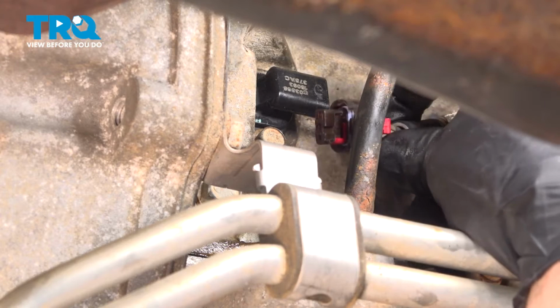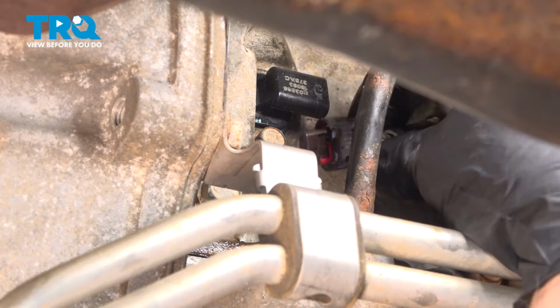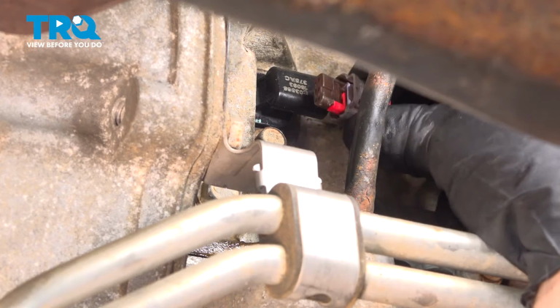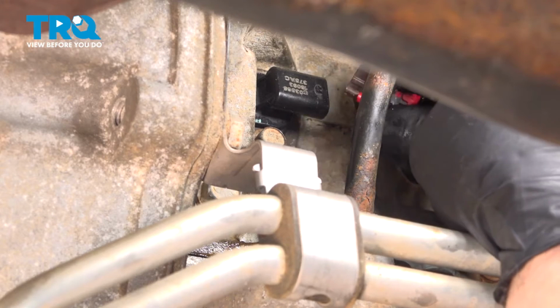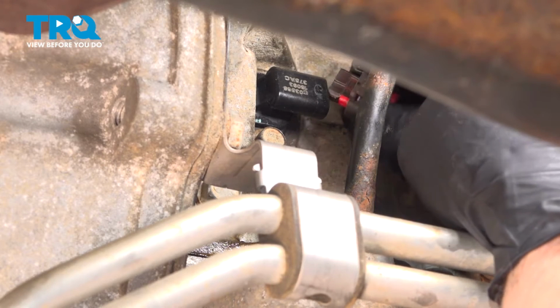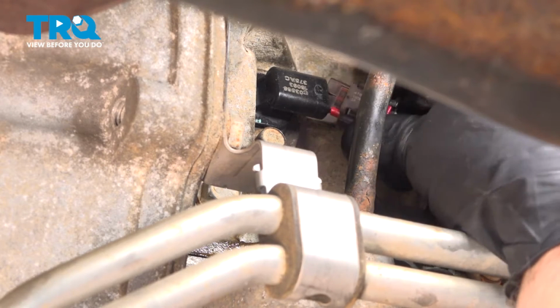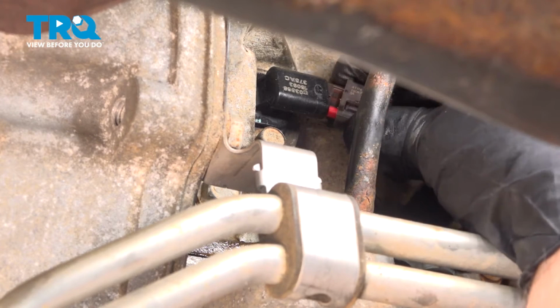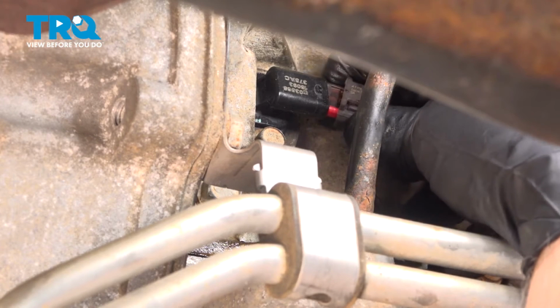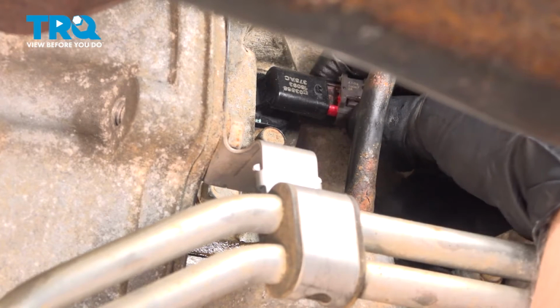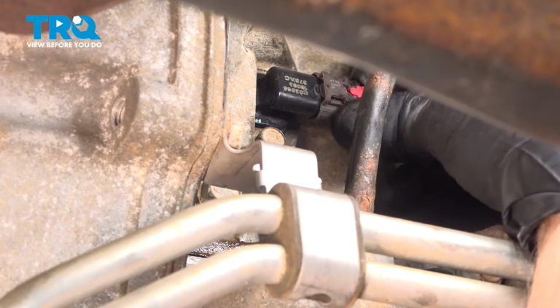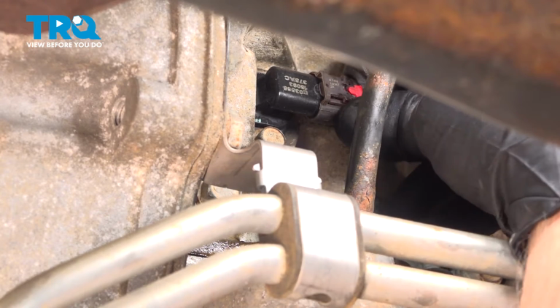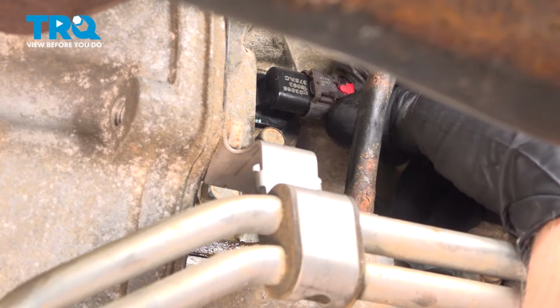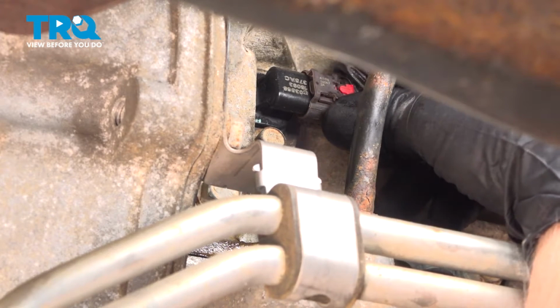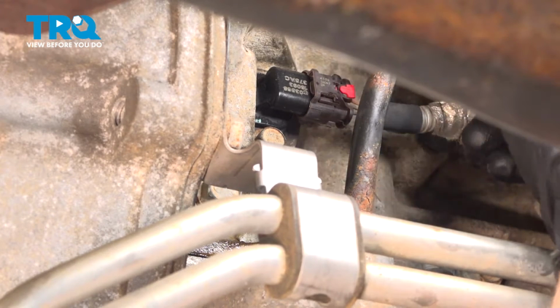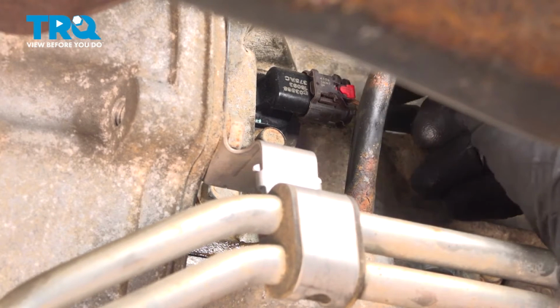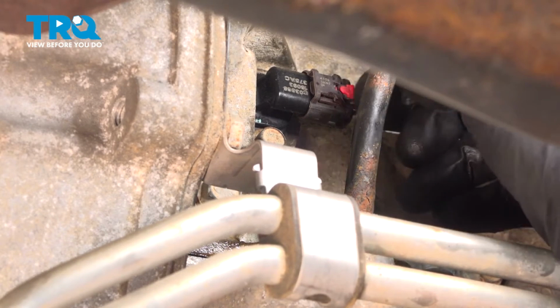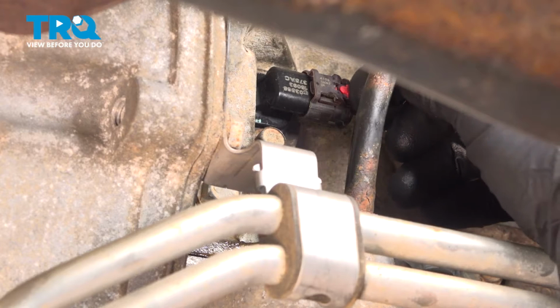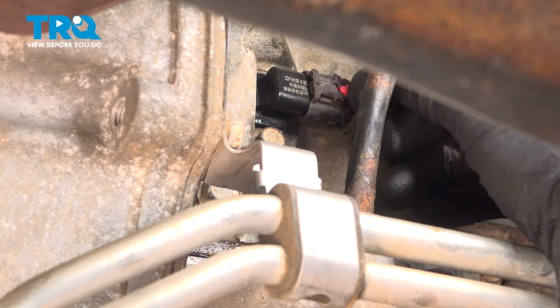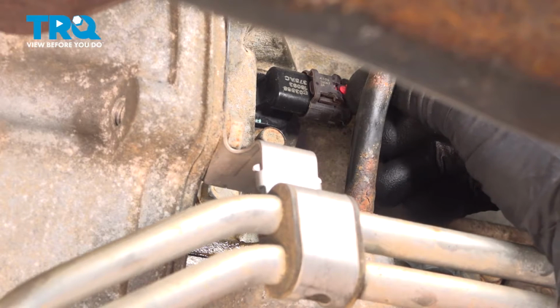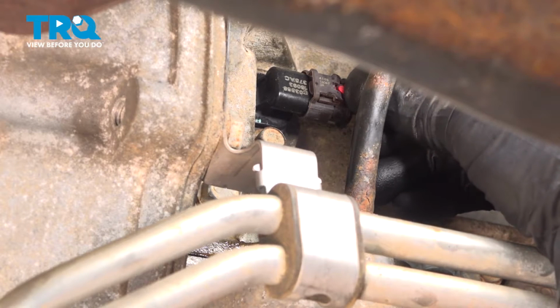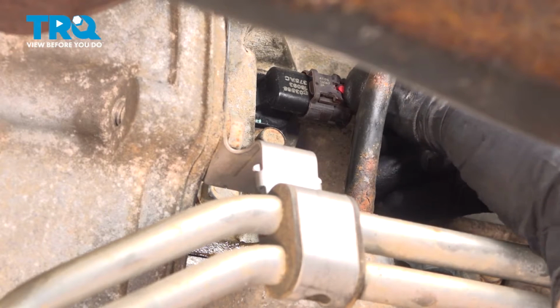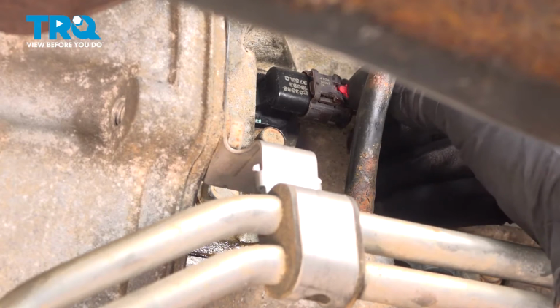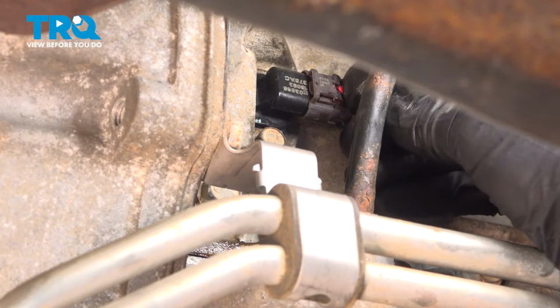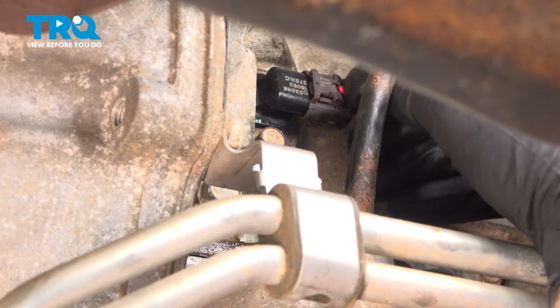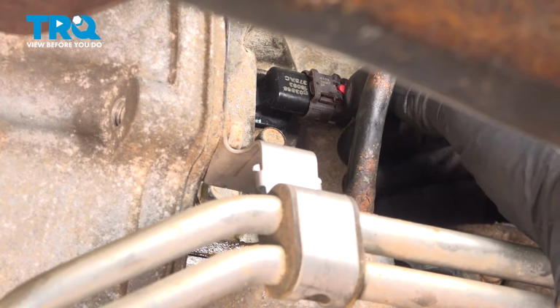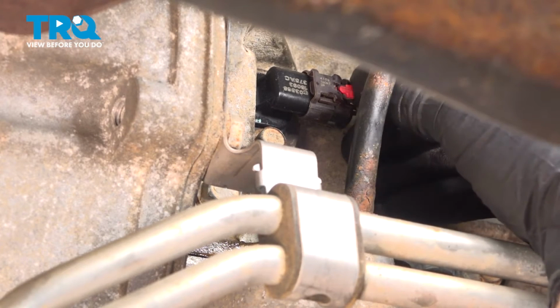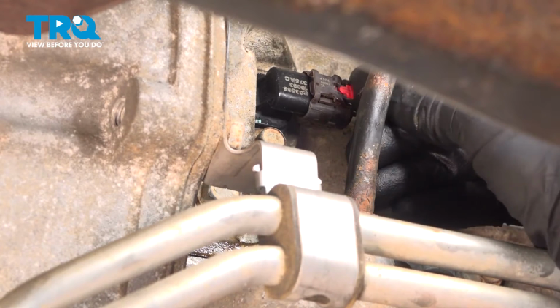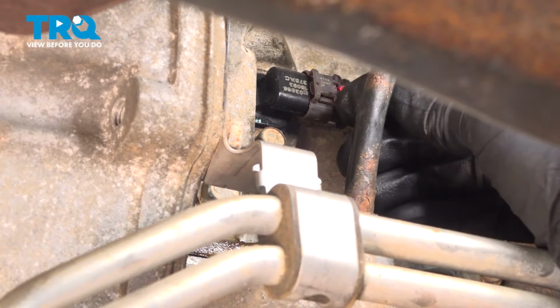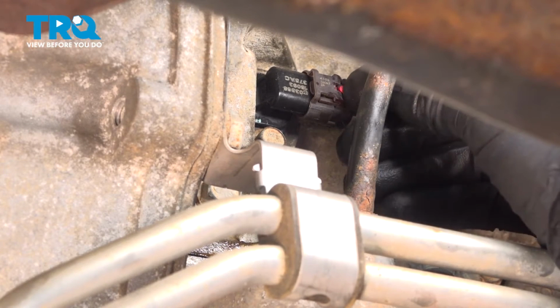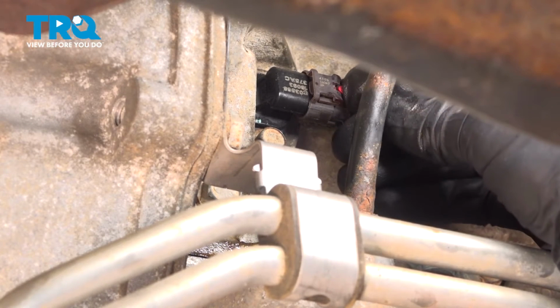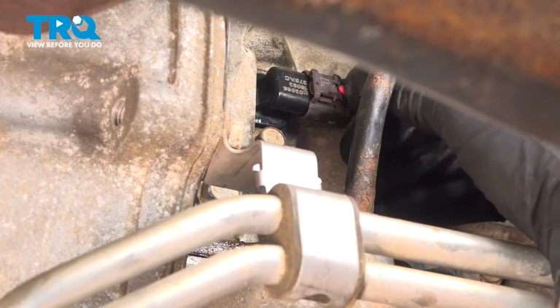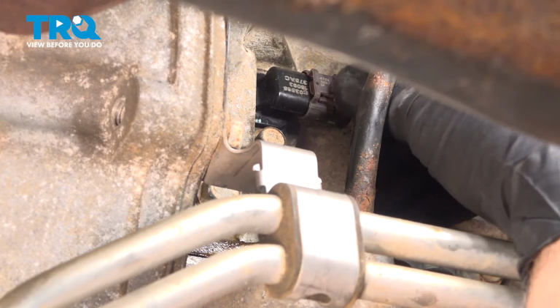Take the connector, line it up, lock it down, and then take that little lock tab and push that forward. Lock that in place.